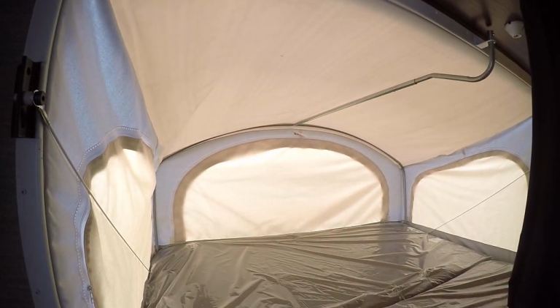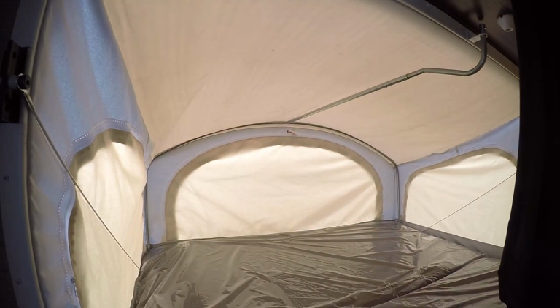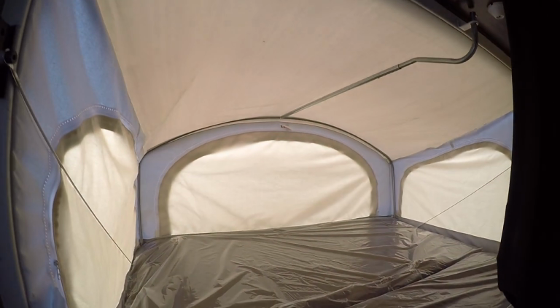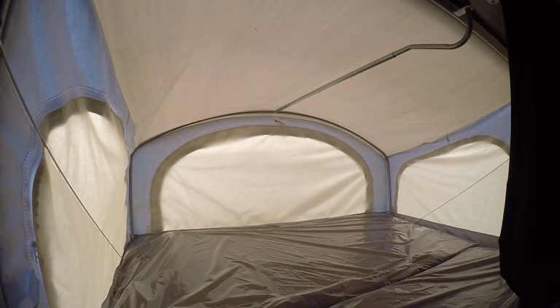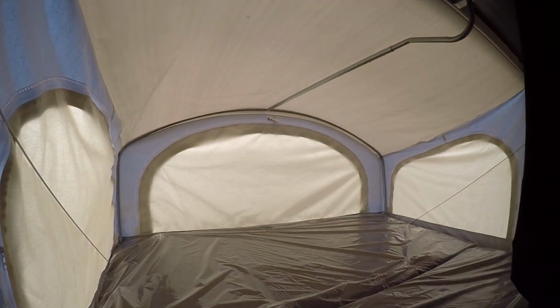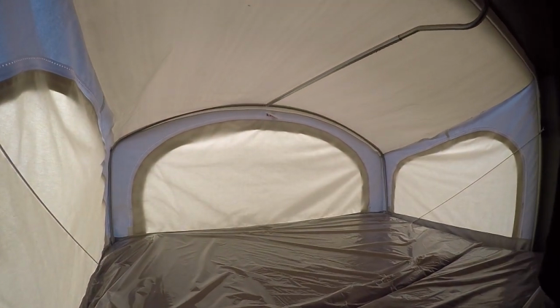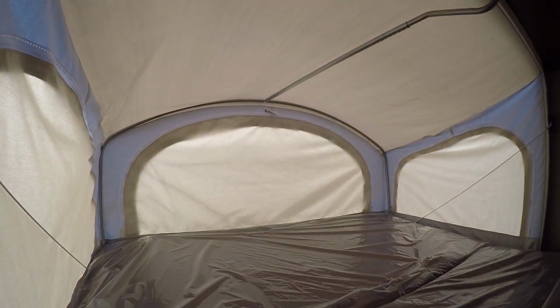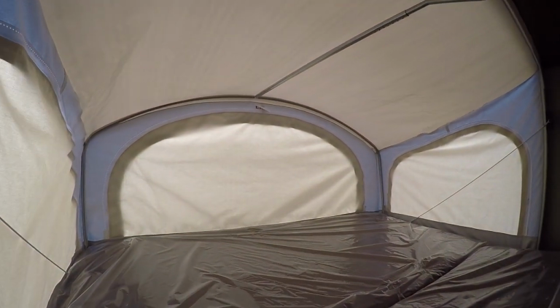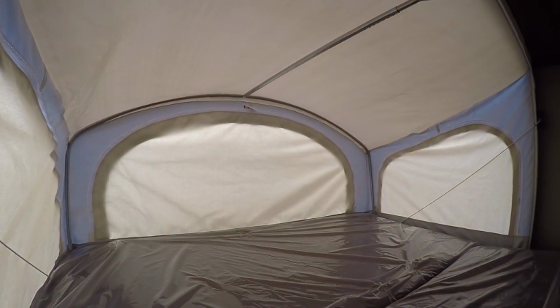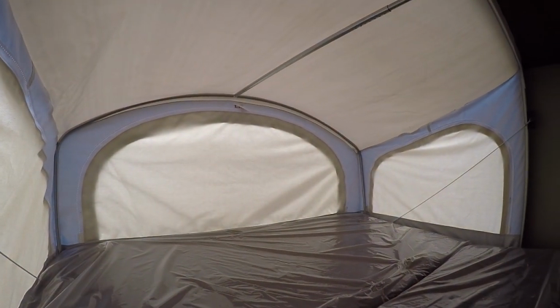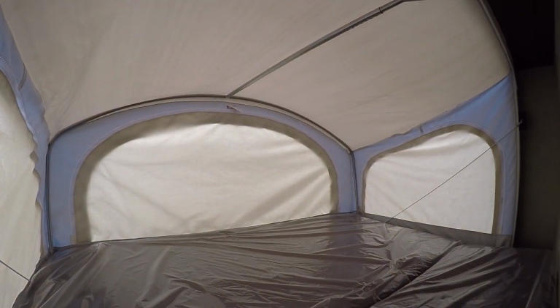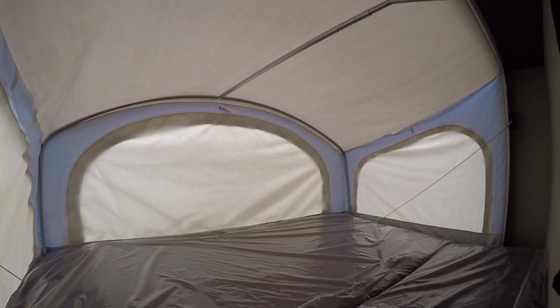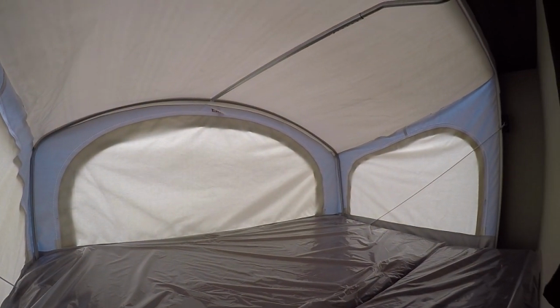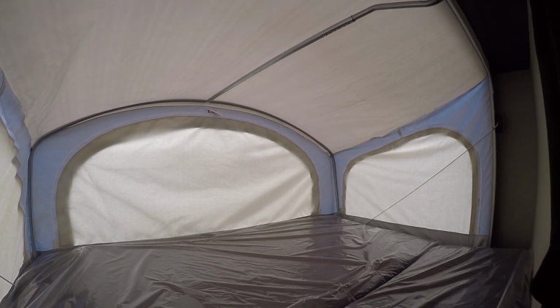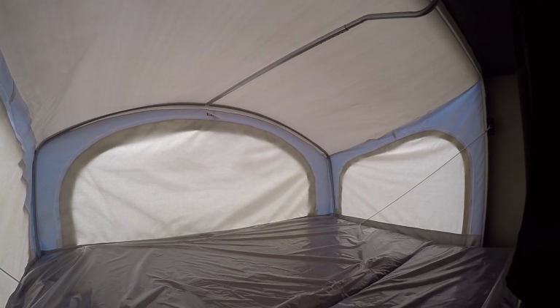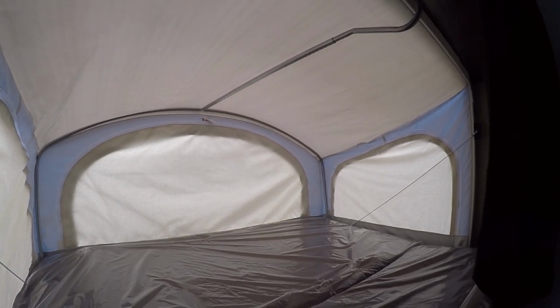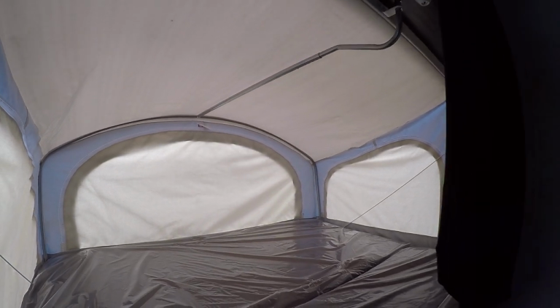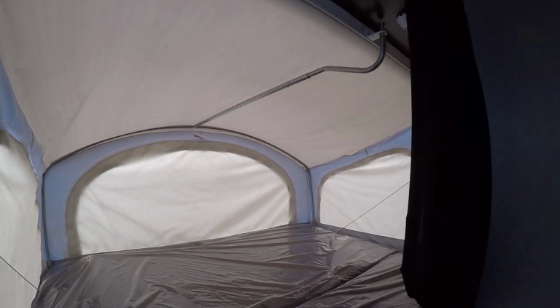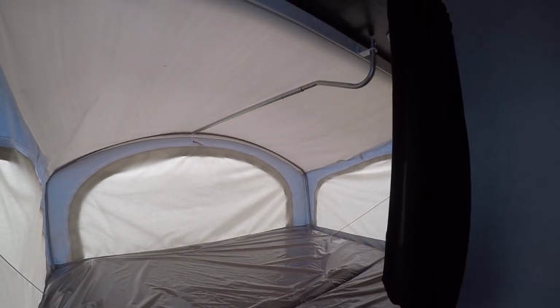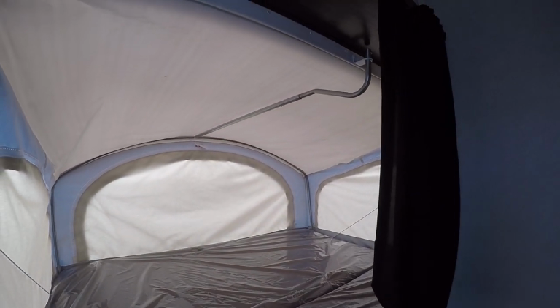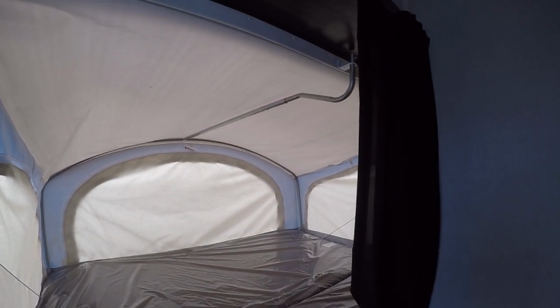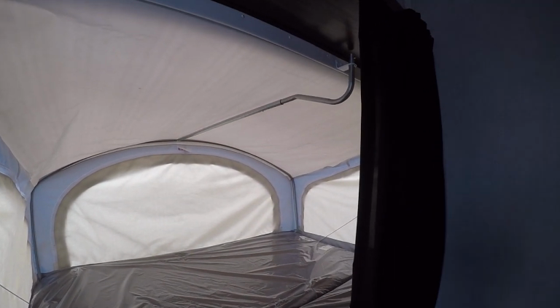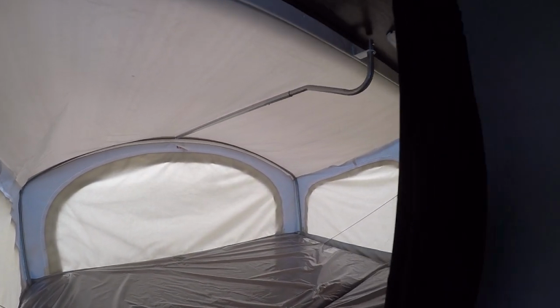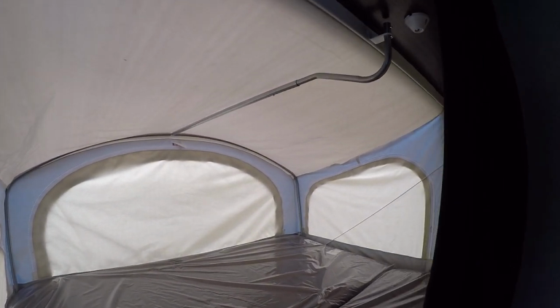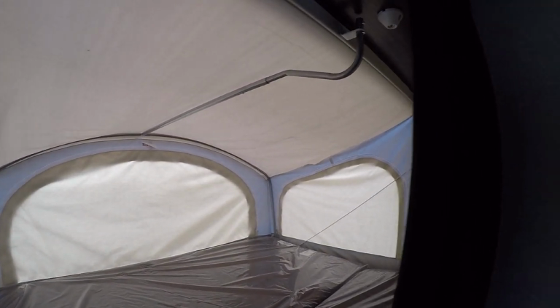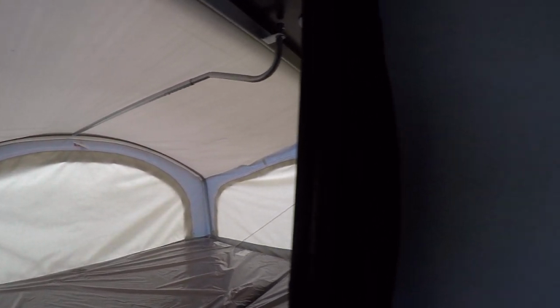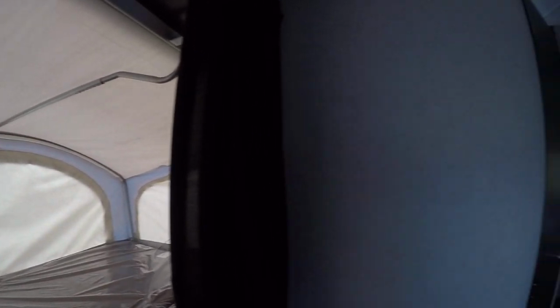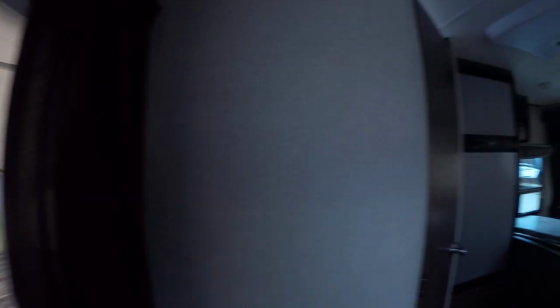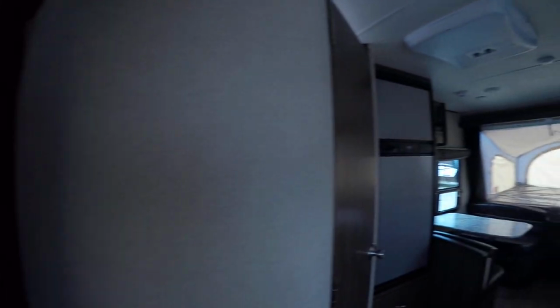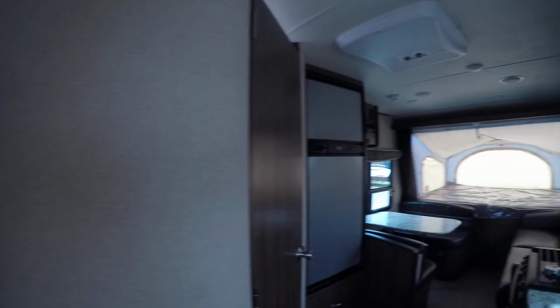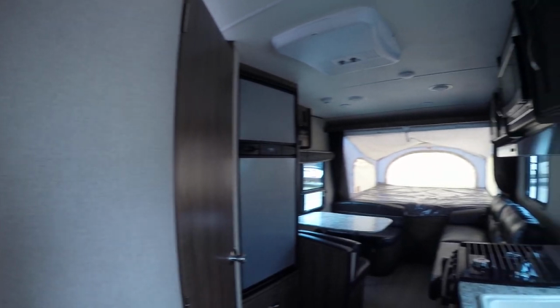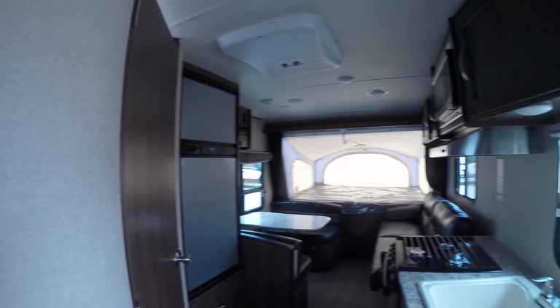Right here is at least a queen size, maybe a king size pop-out bed. Perfect for the in-laws.